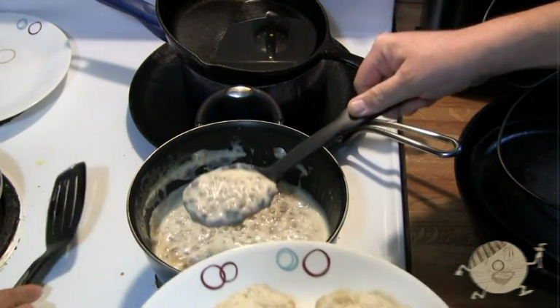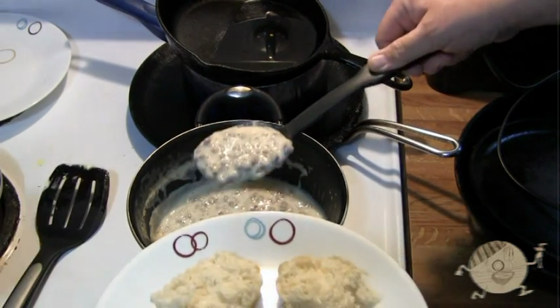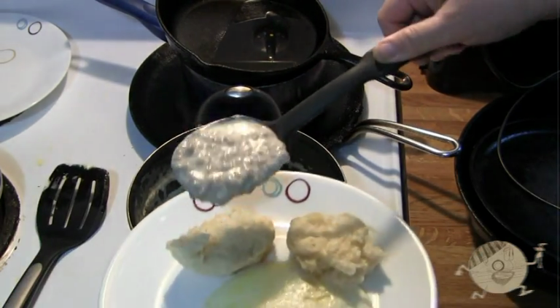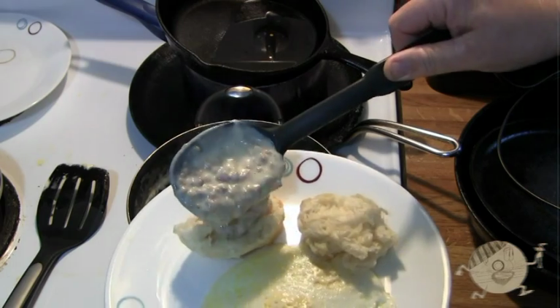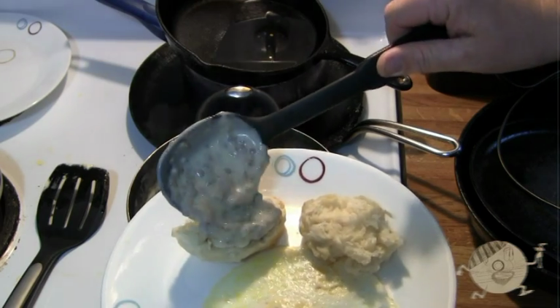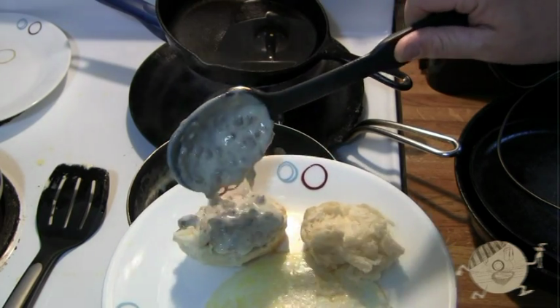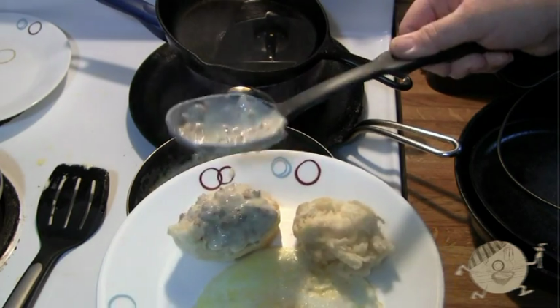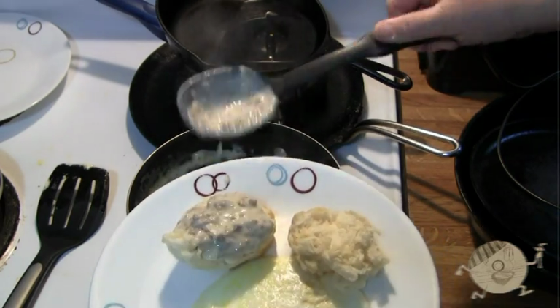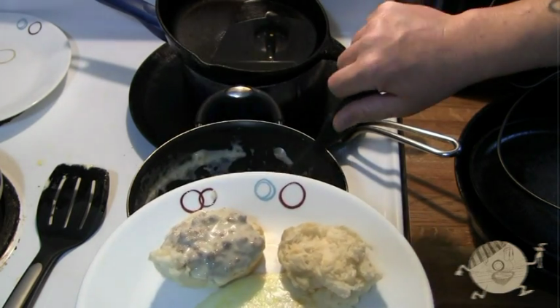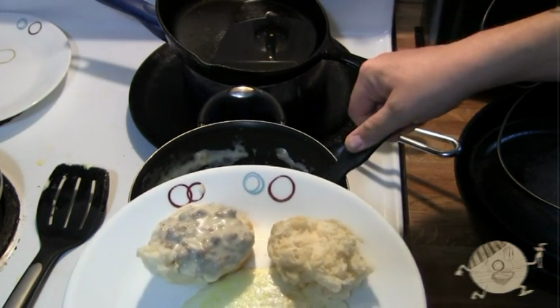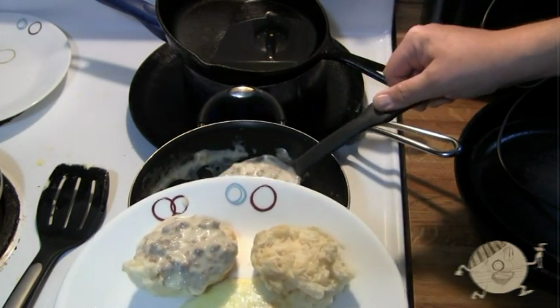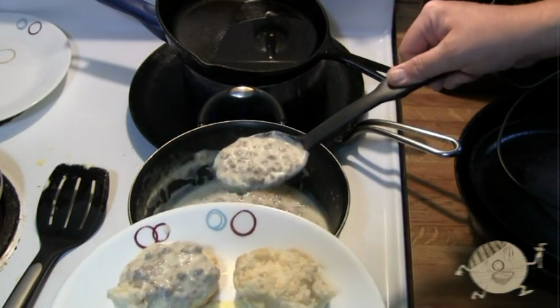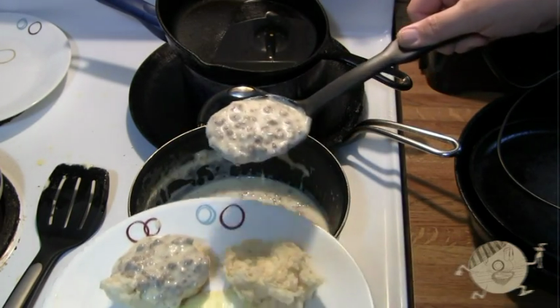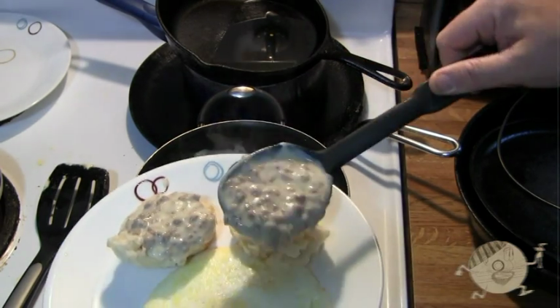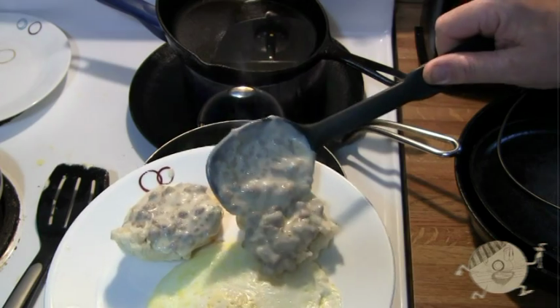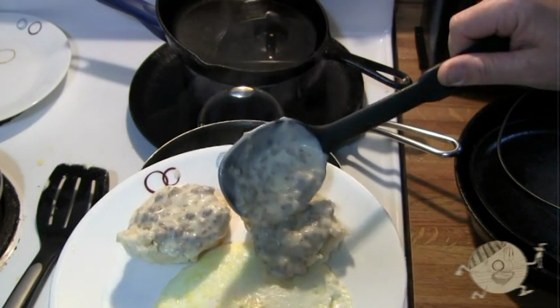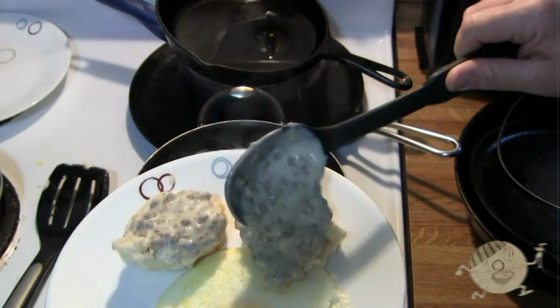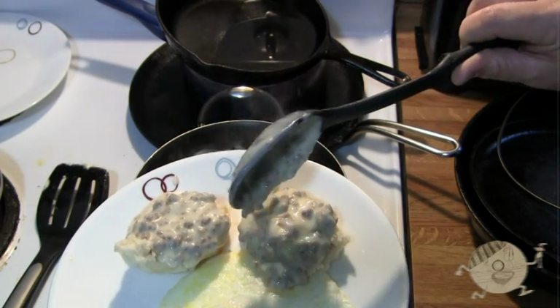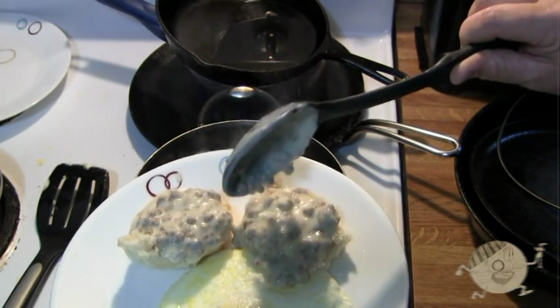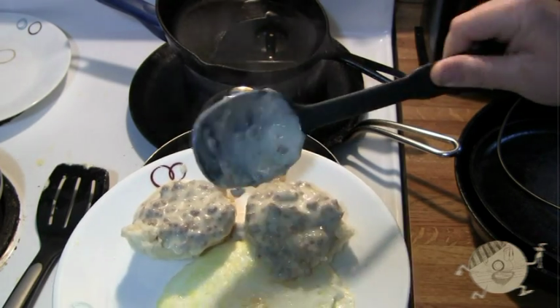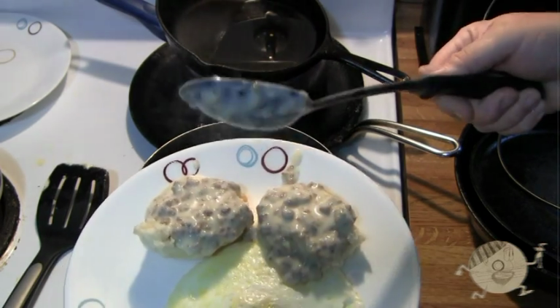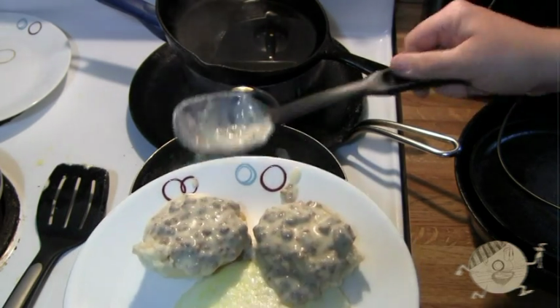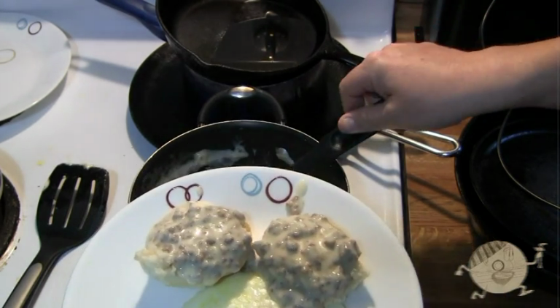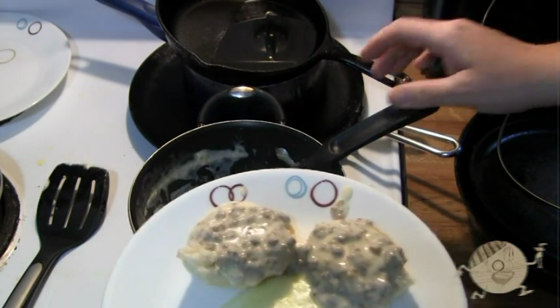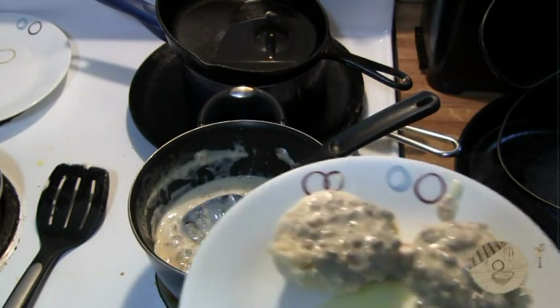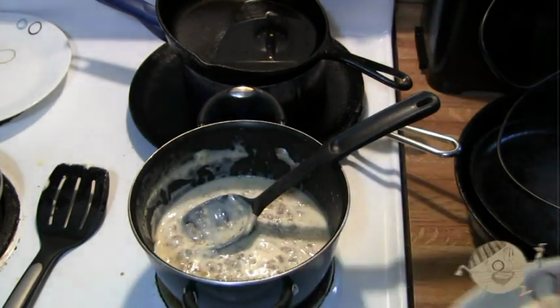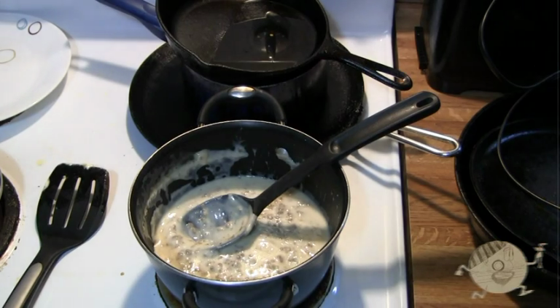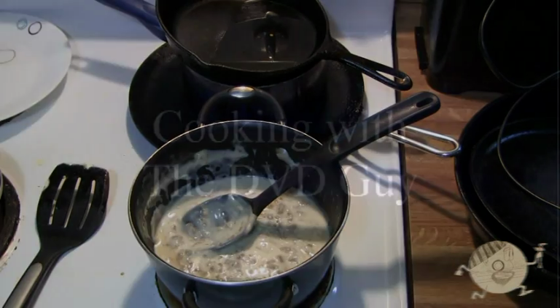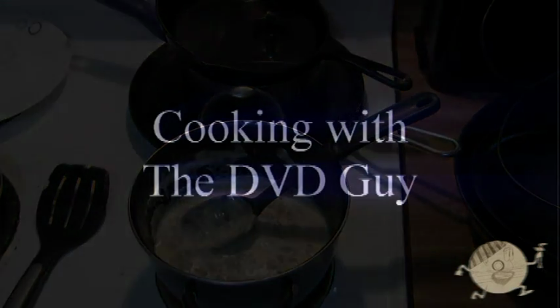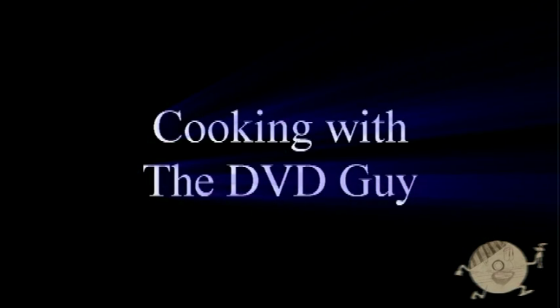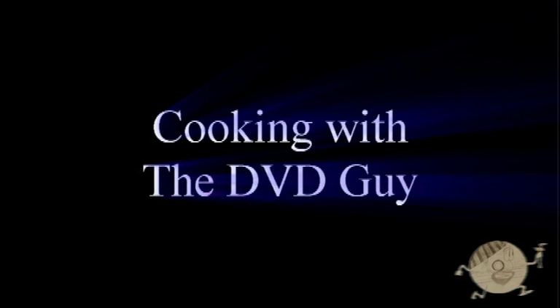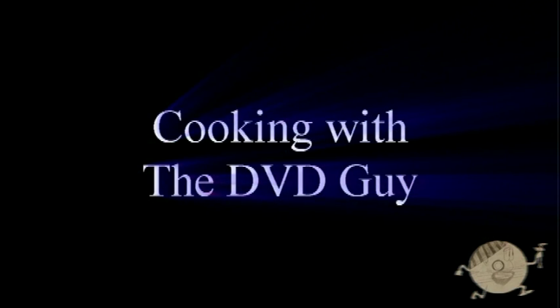So we have our eggs on the plate. We took a biscuit, split it in half. We're going to serve our gravy on top of the biscuits. And there you have it — biscuits and gravy with eggs.